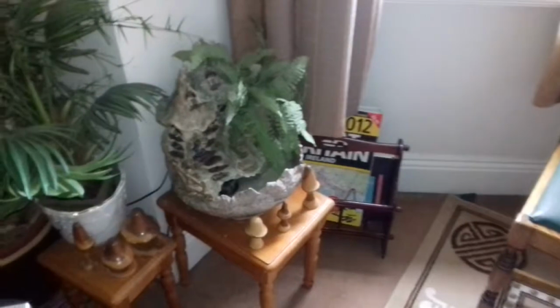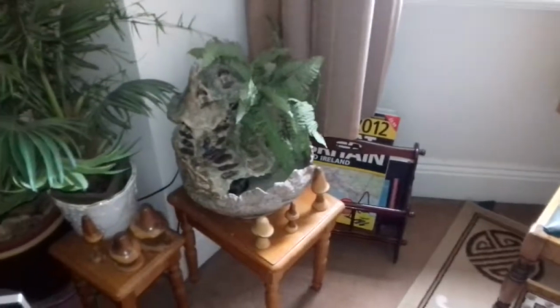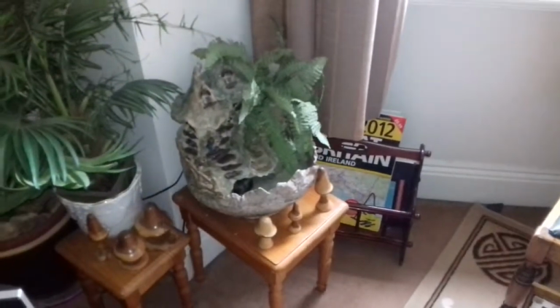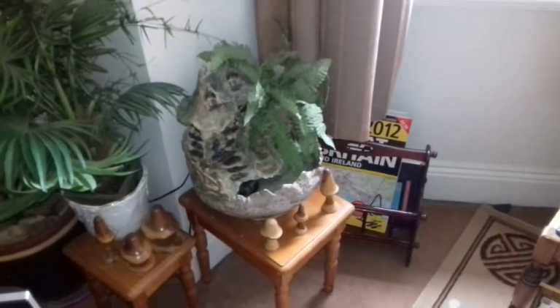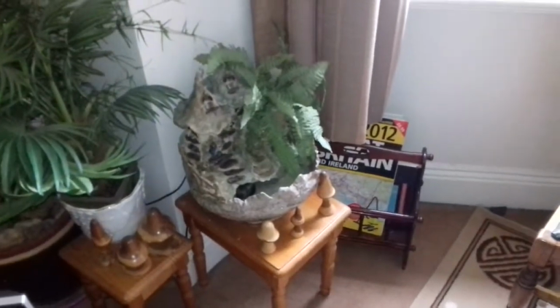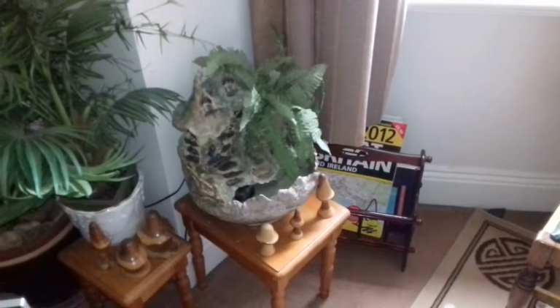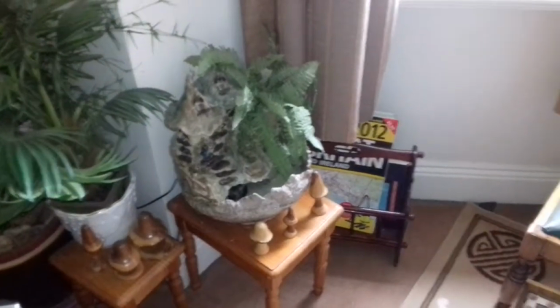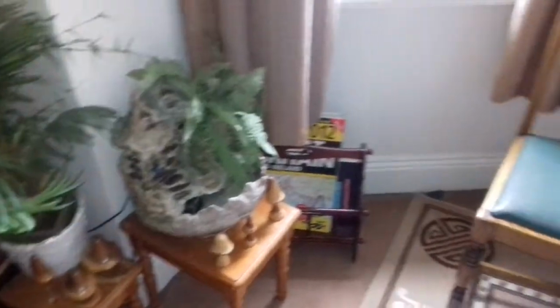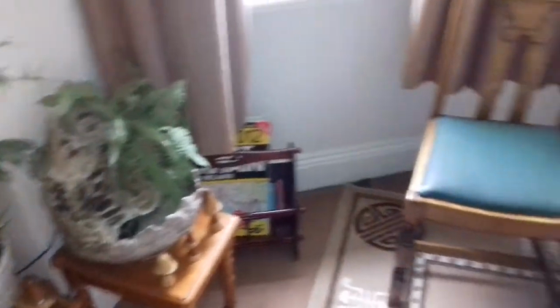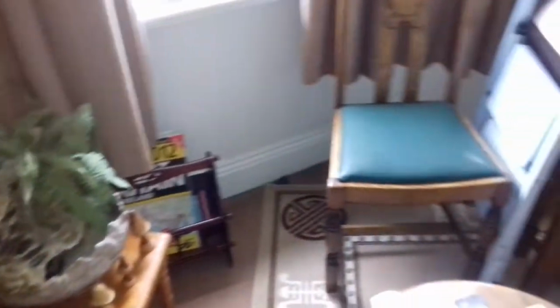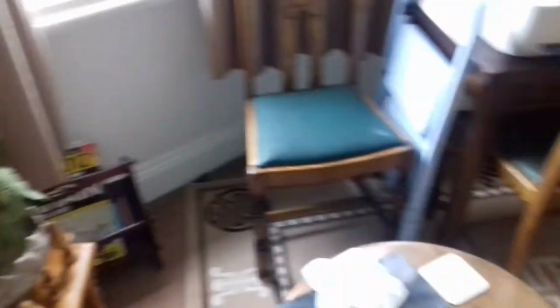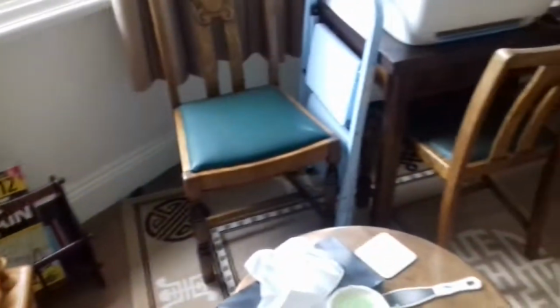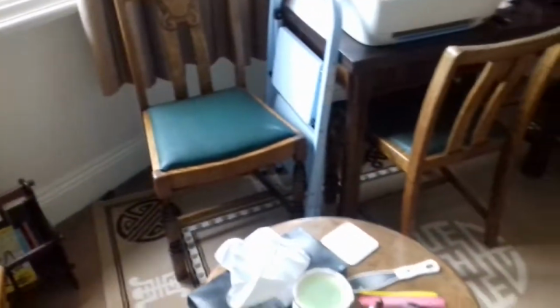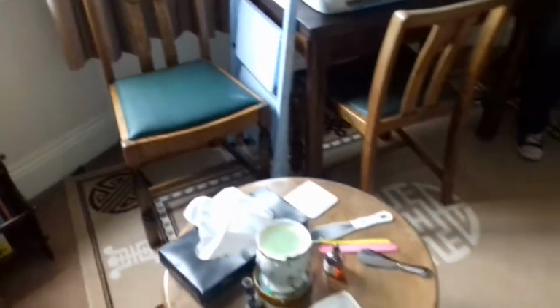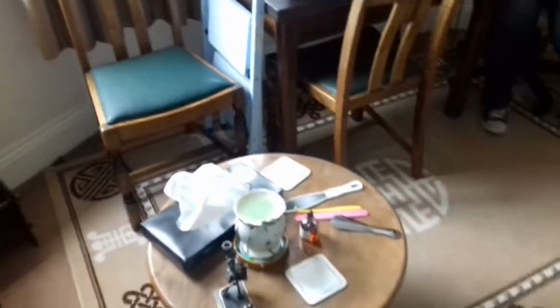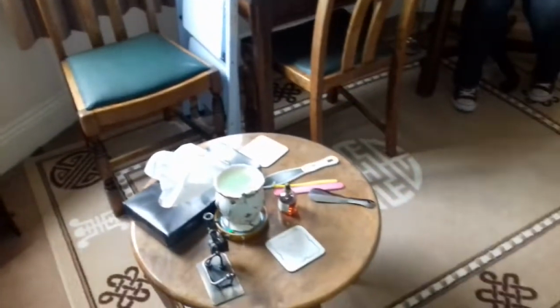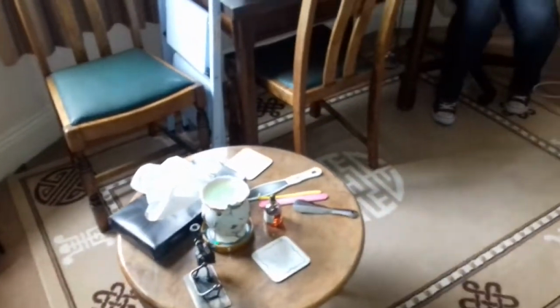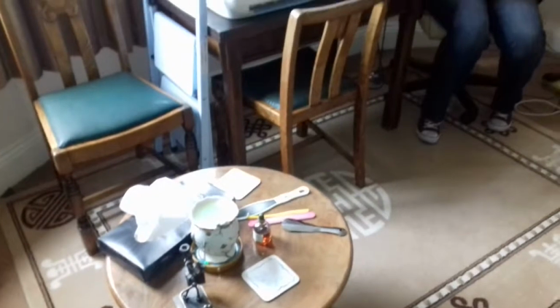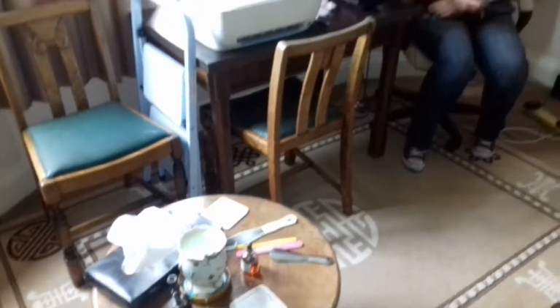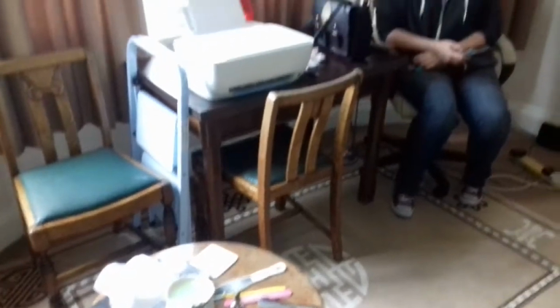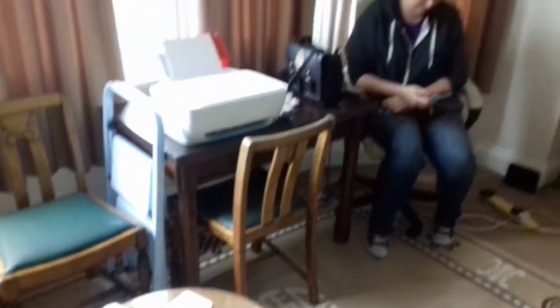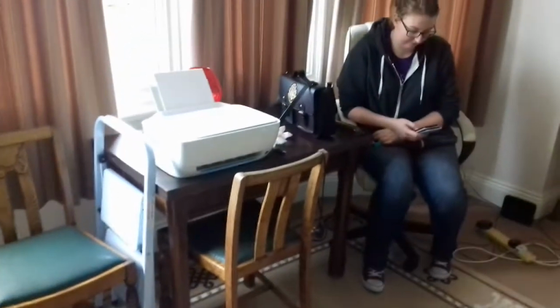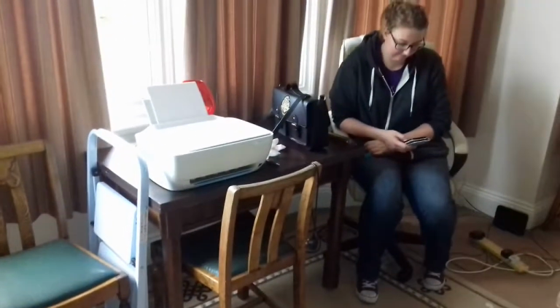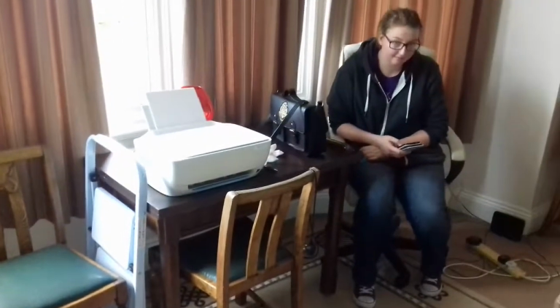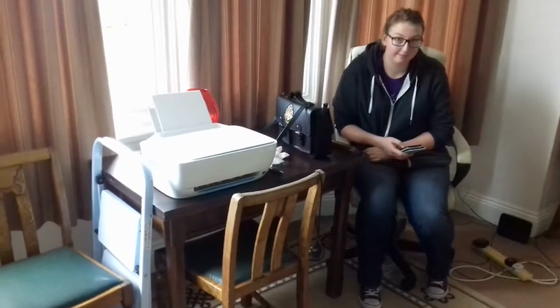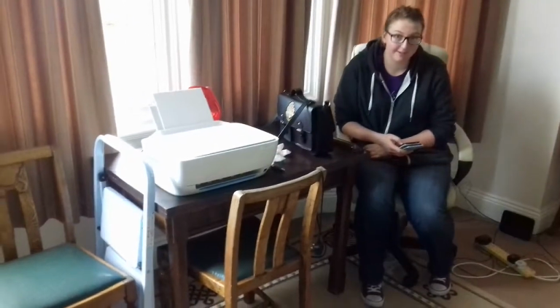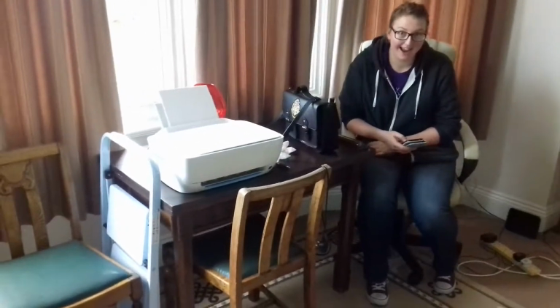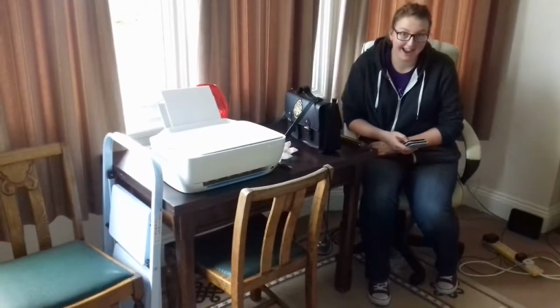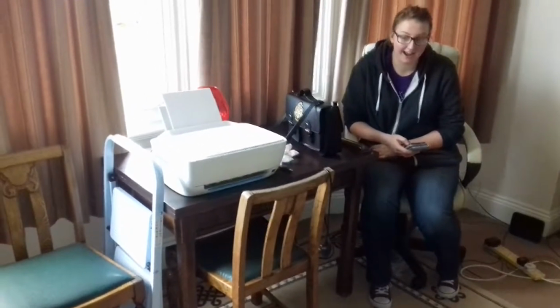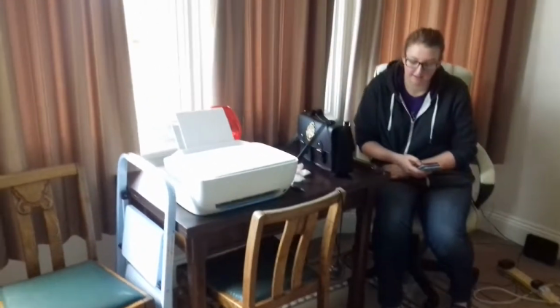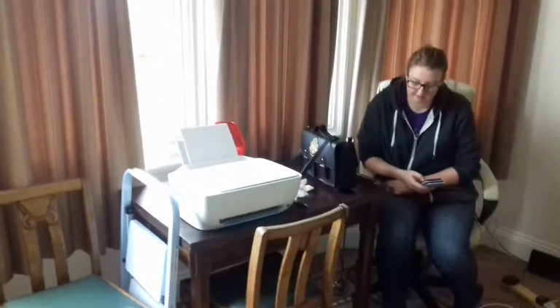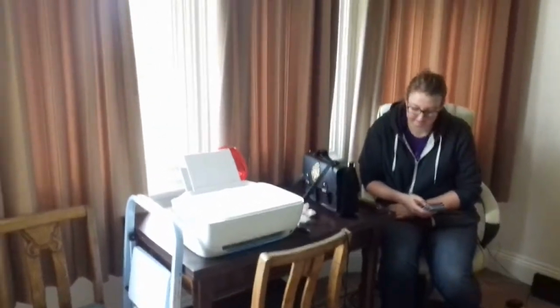A little fairy waterfall. That table has shrunk so much.